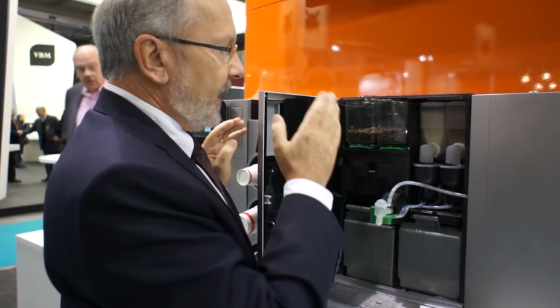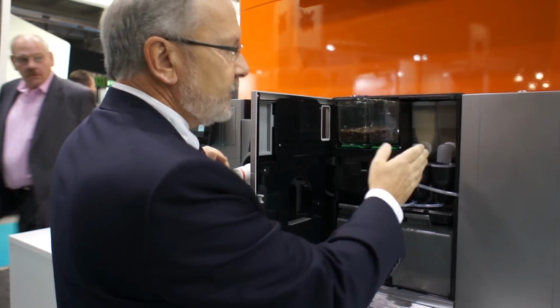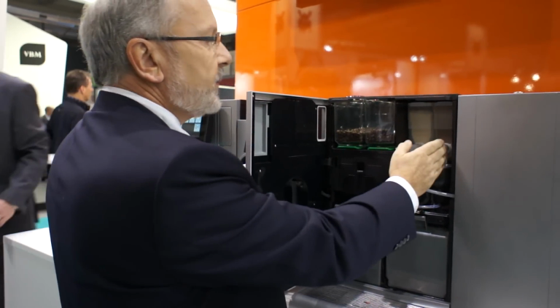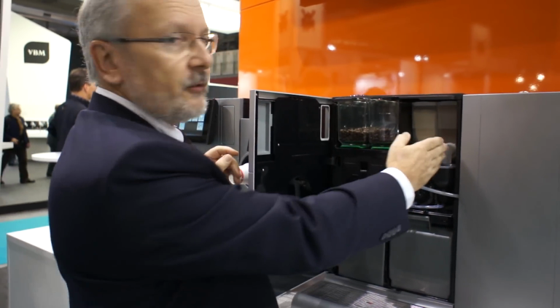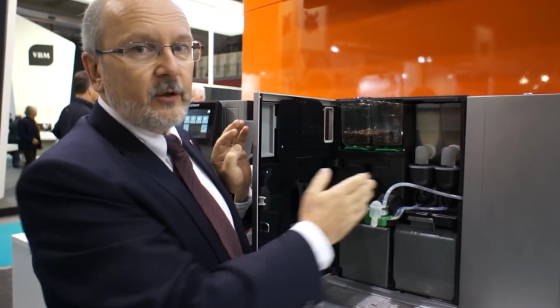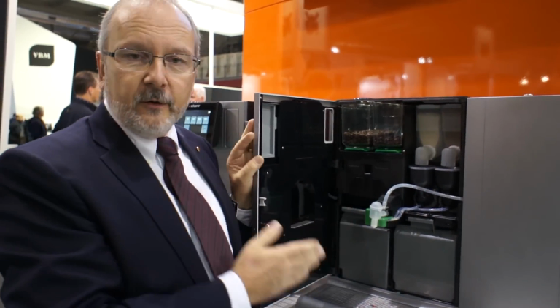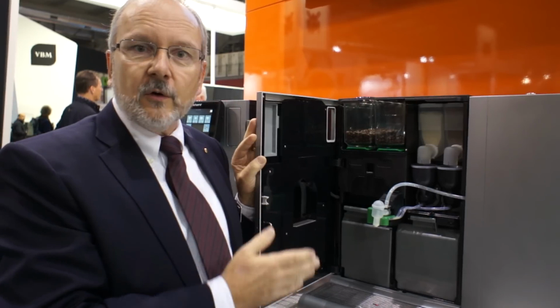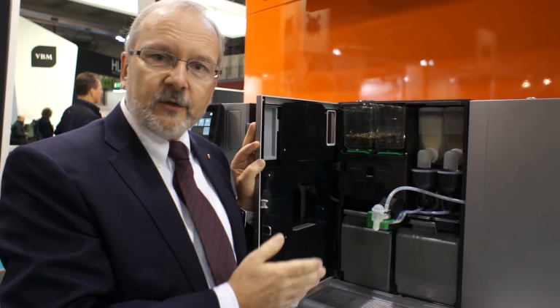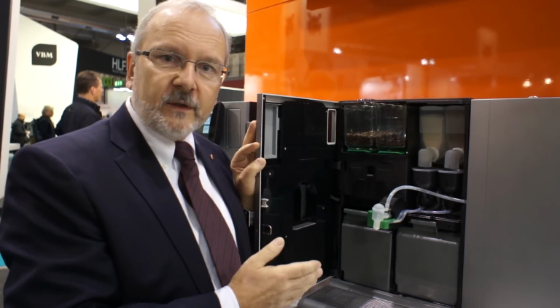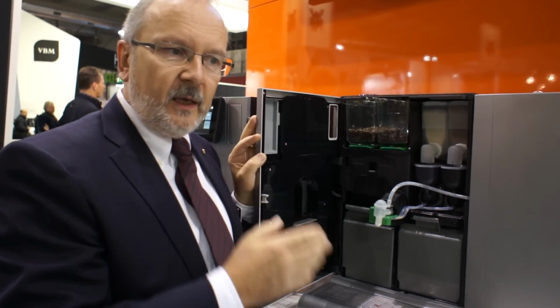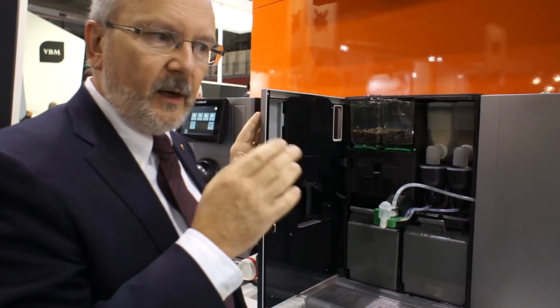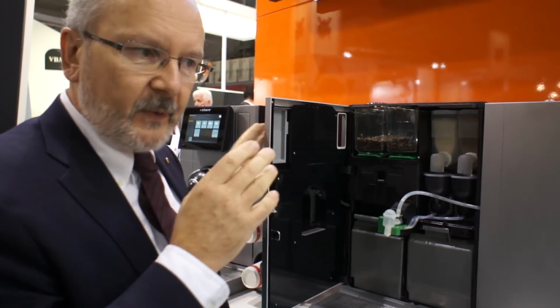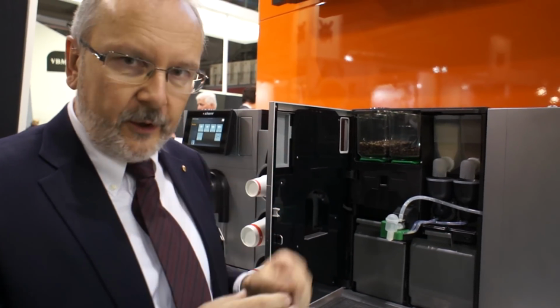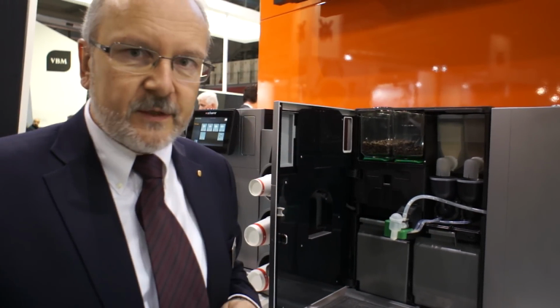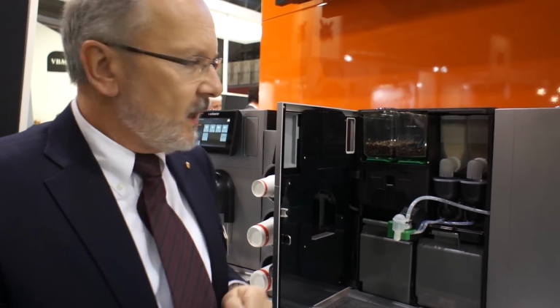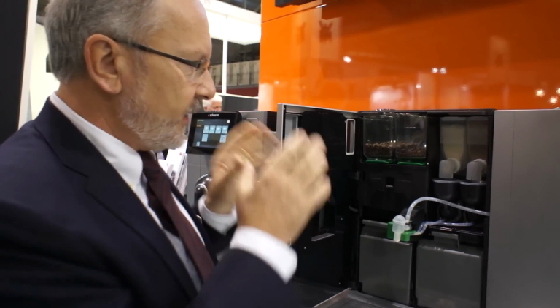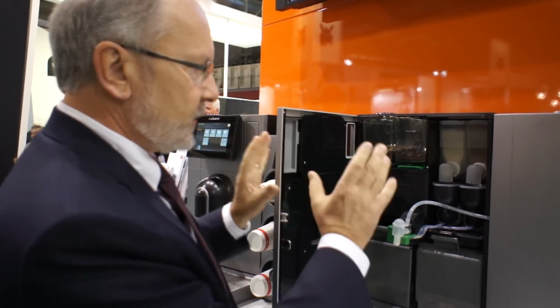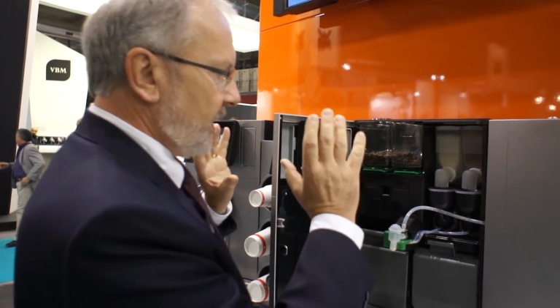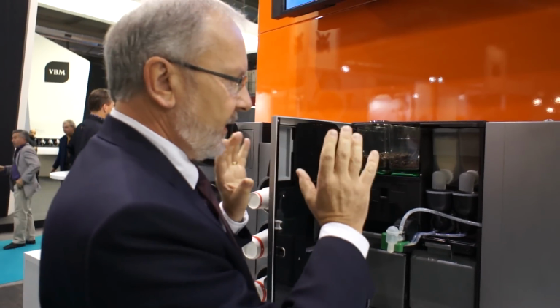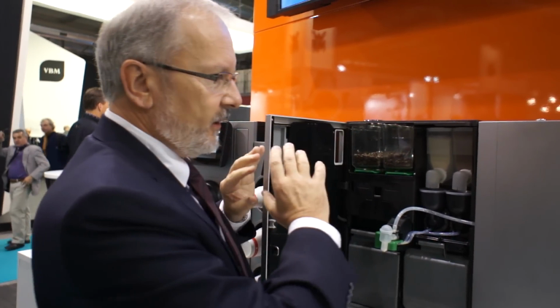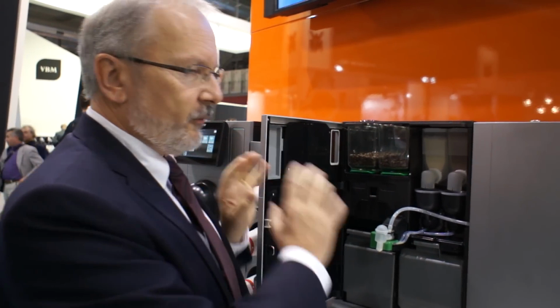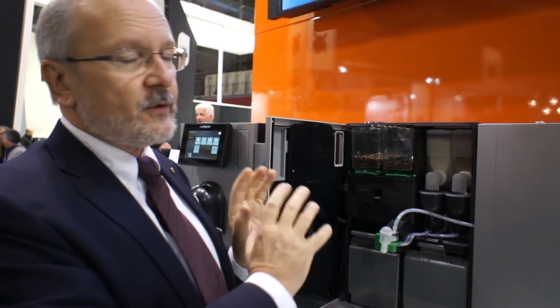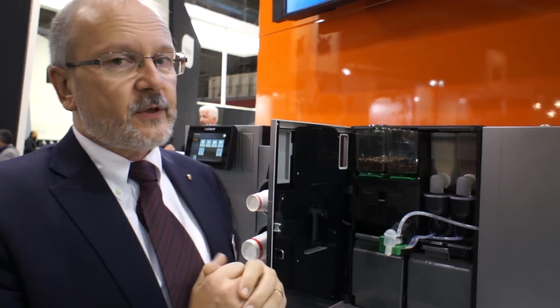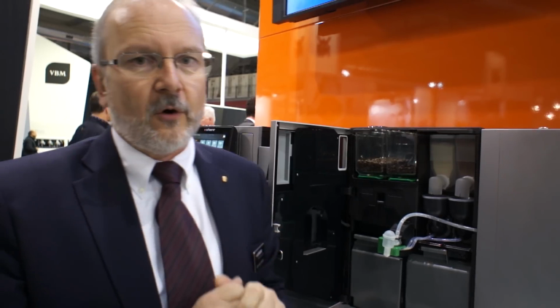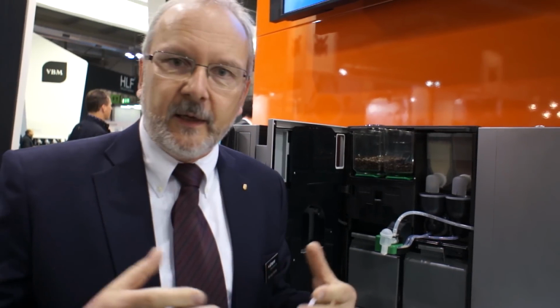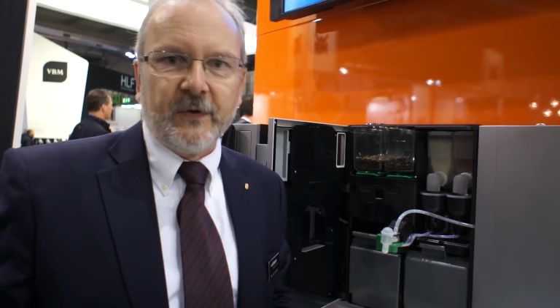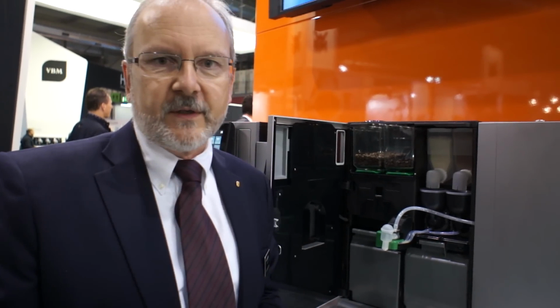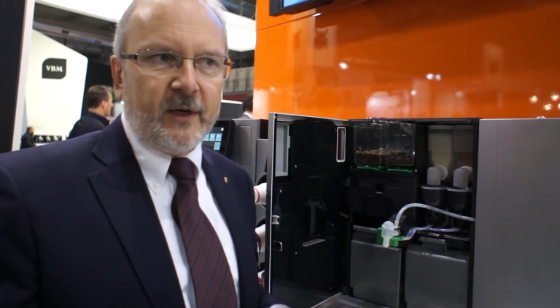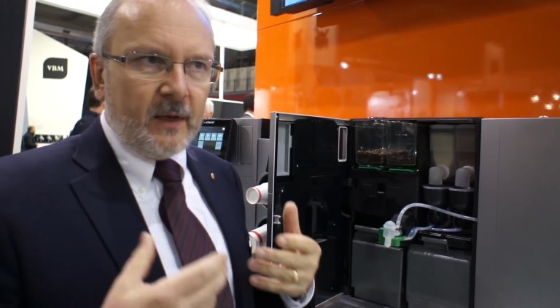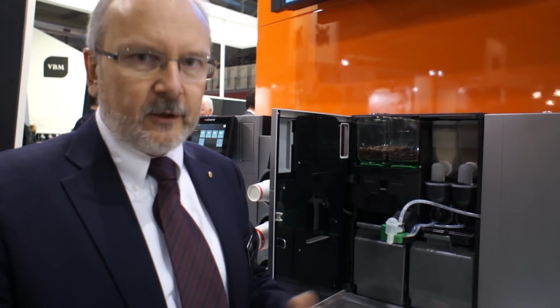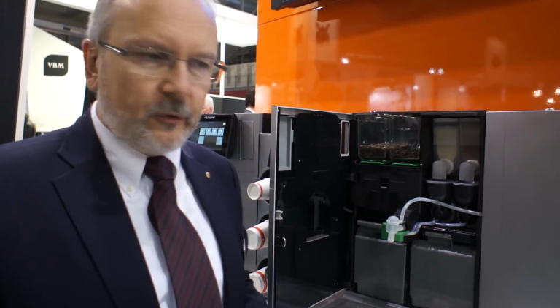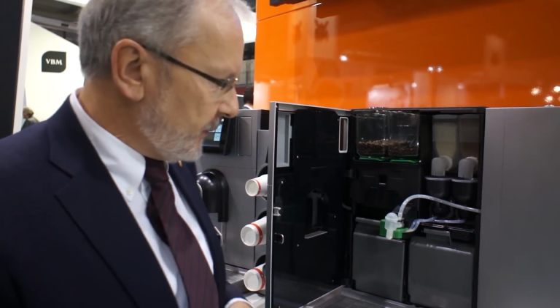Instead of one powder container you can also retrofit a coin system. So it also works for an office, for instance, where you sell the coffee to your people.